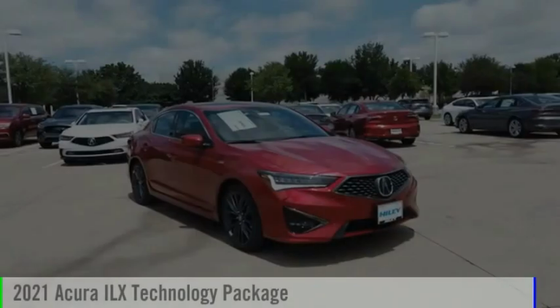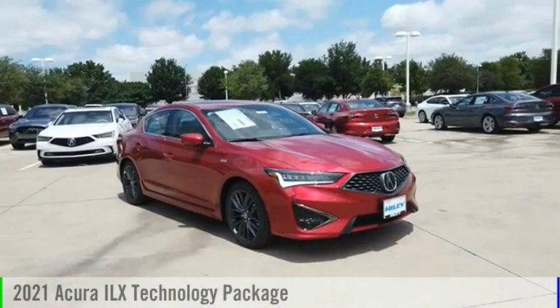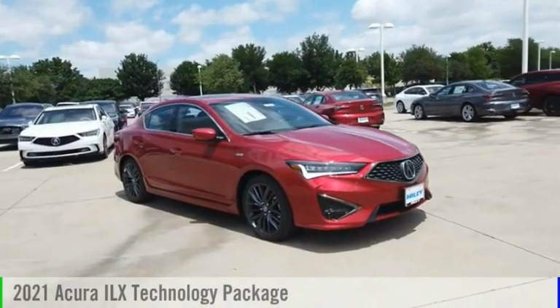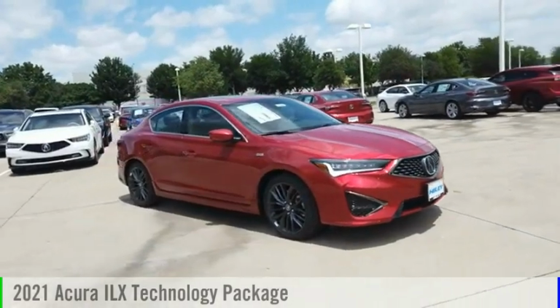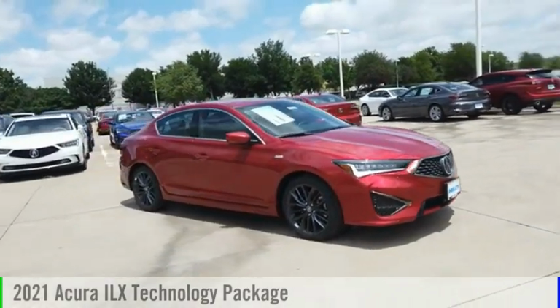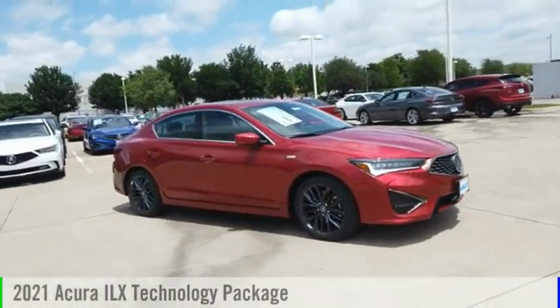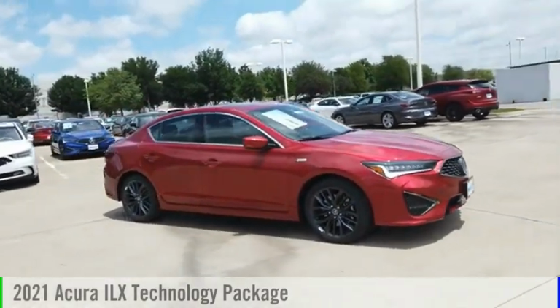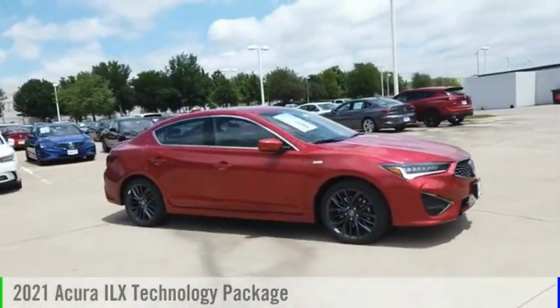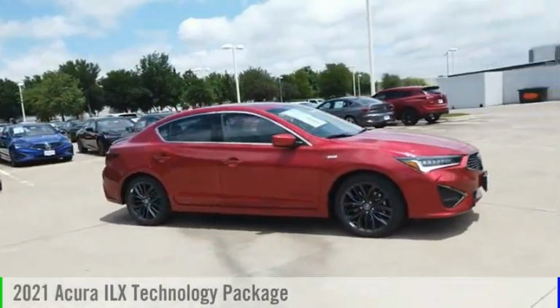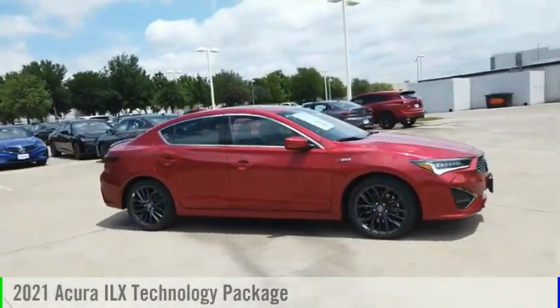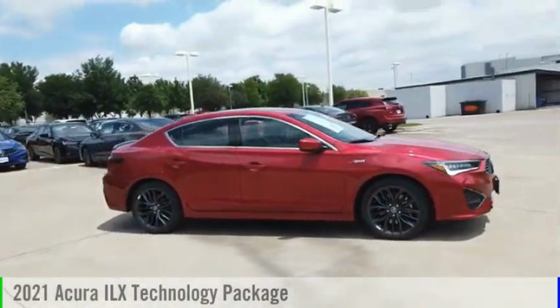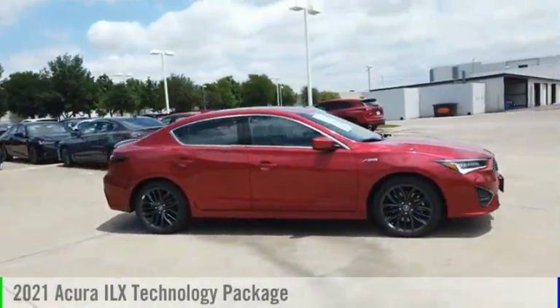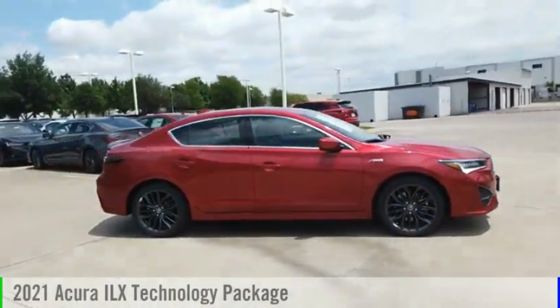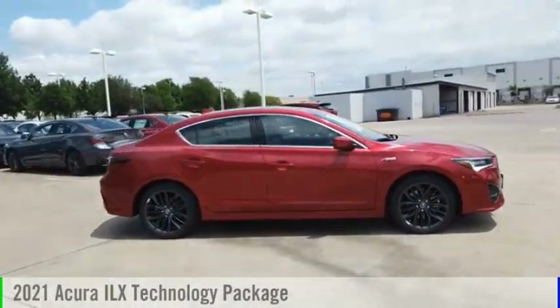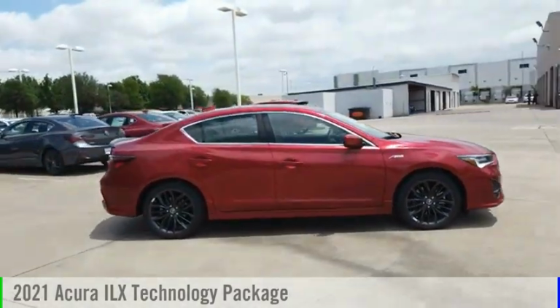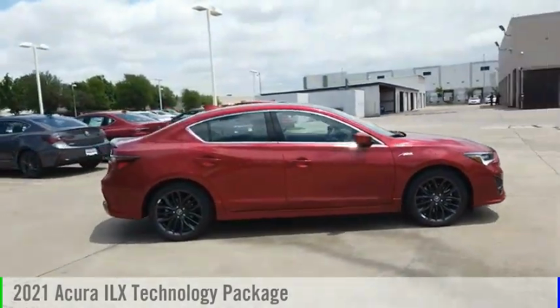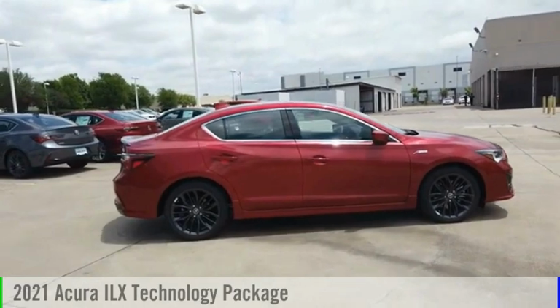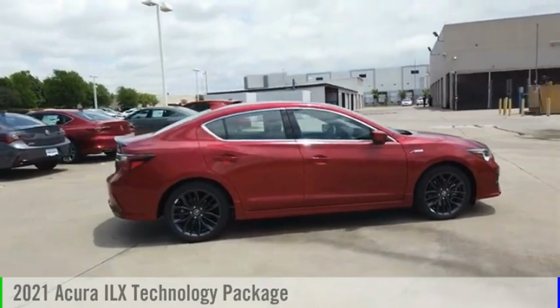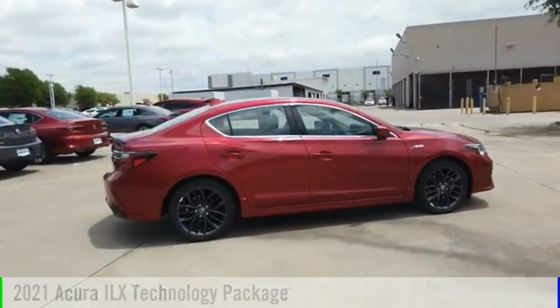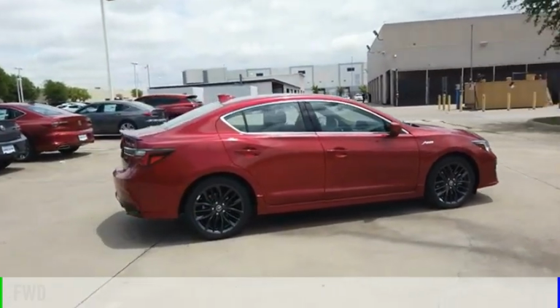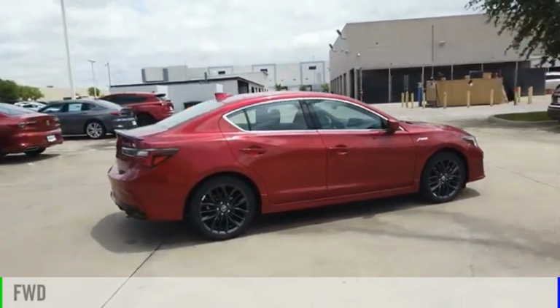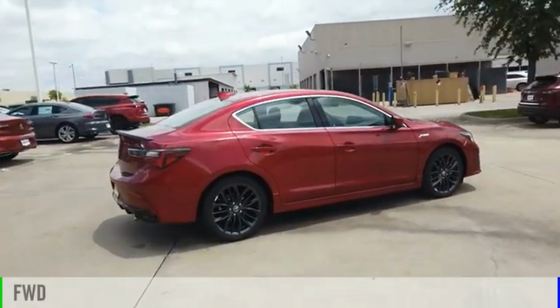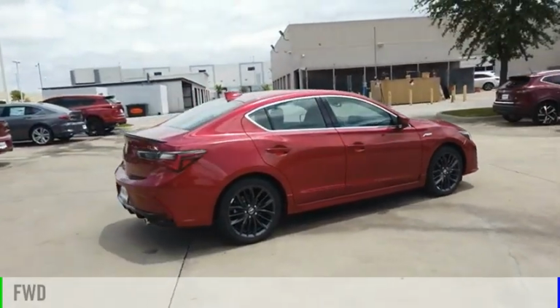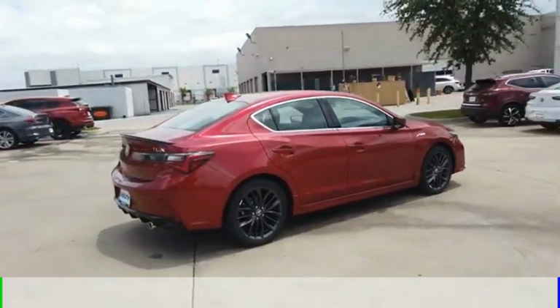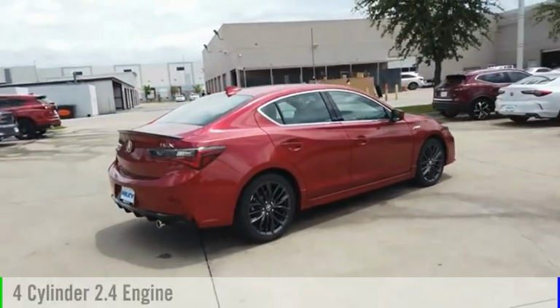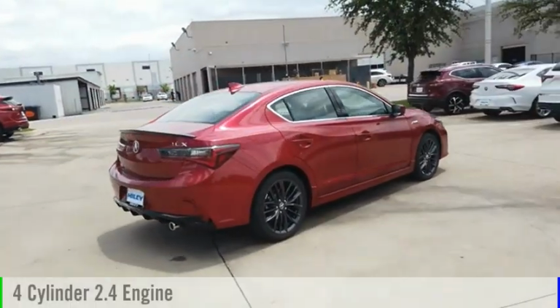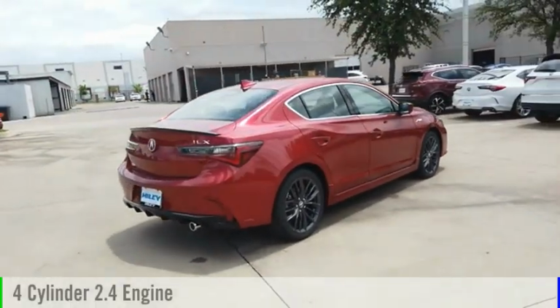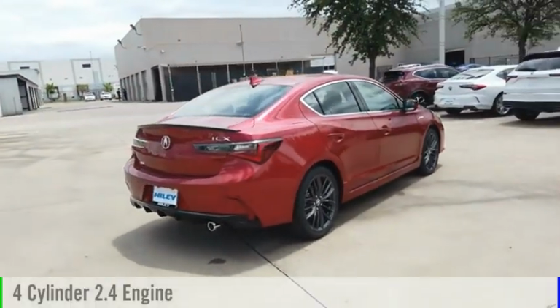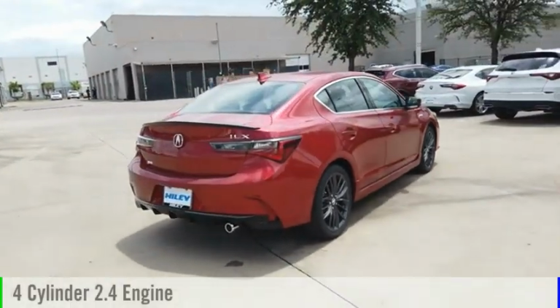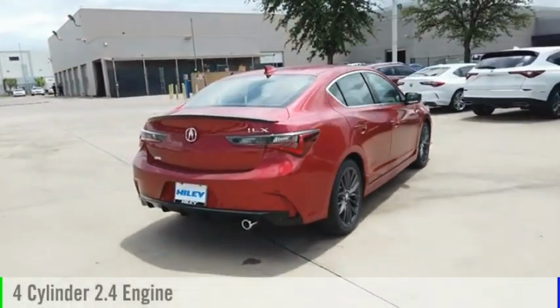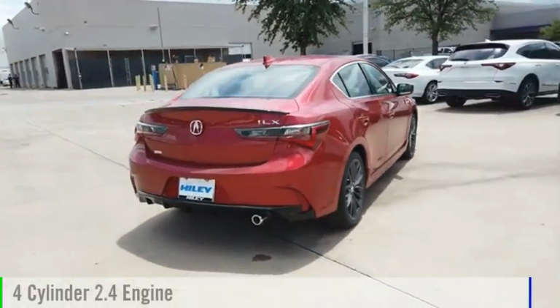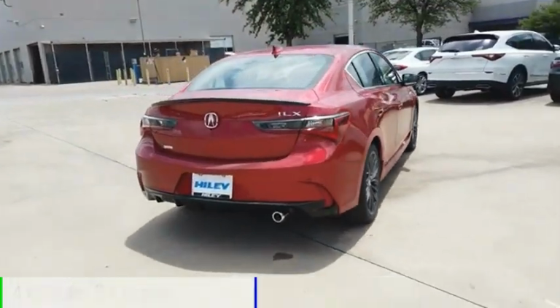We are pleased to show you the 2021 ILX. This vehicle is powered by a front-wheel drive, four-cylinder, 2.4-liter engine.